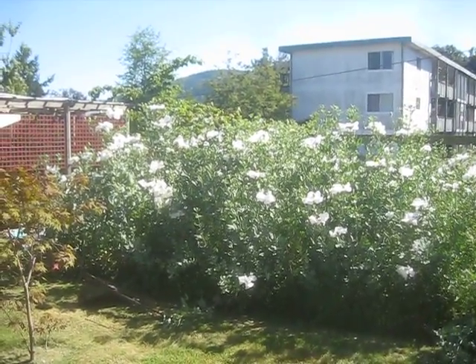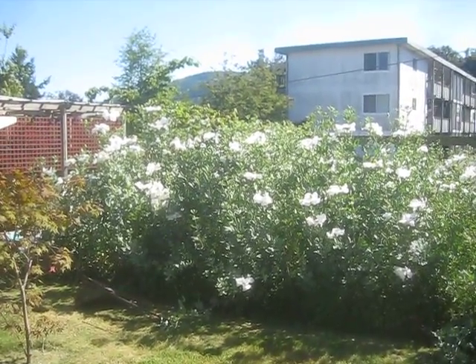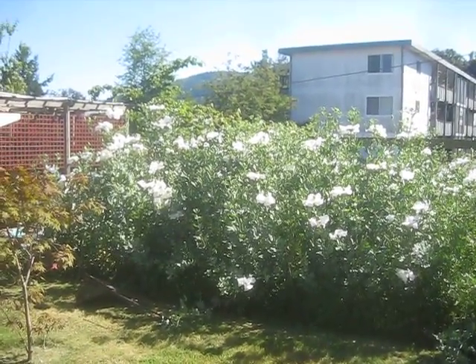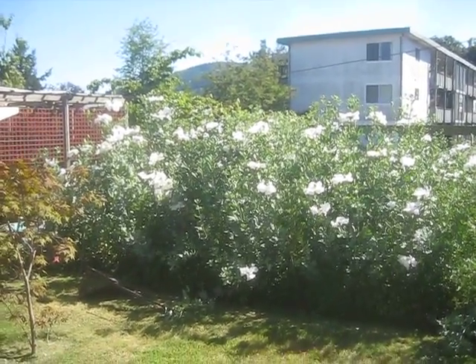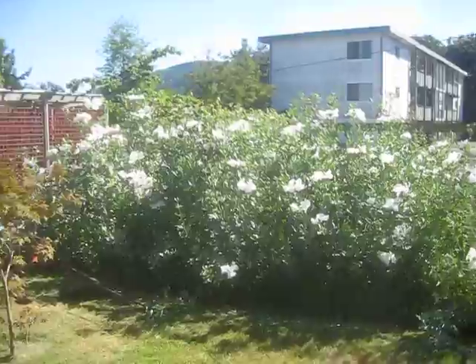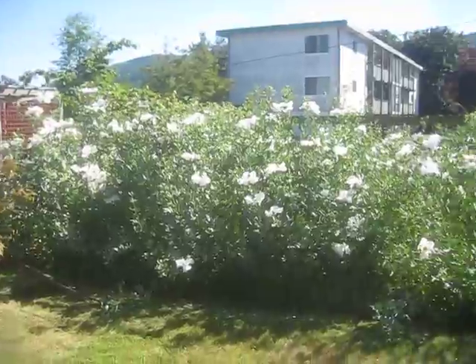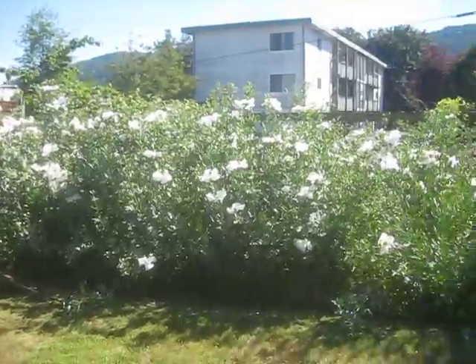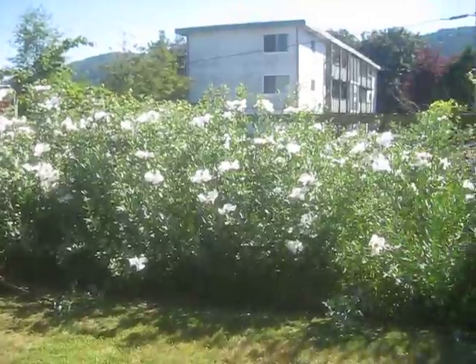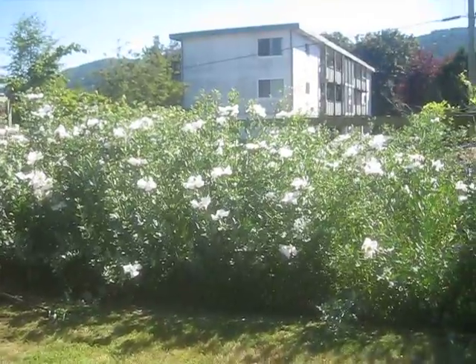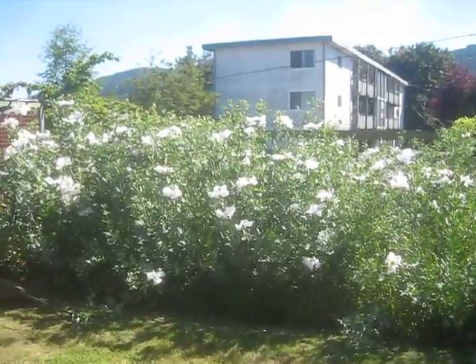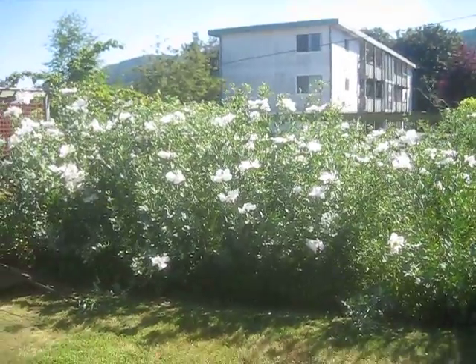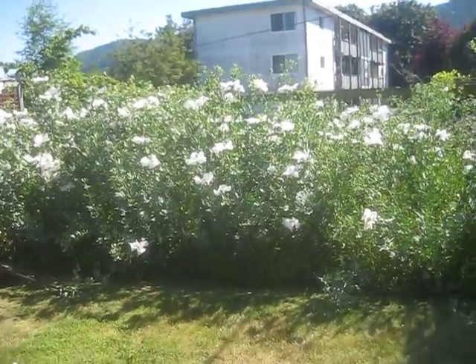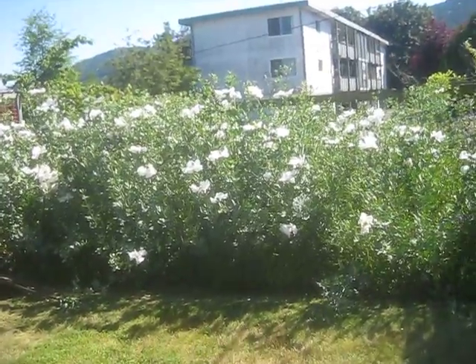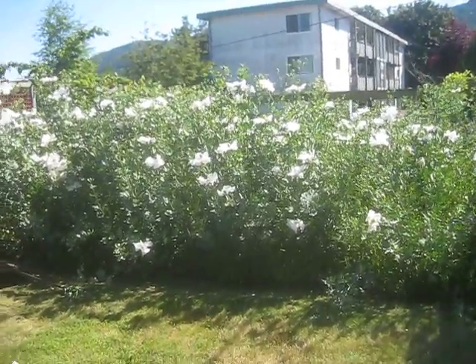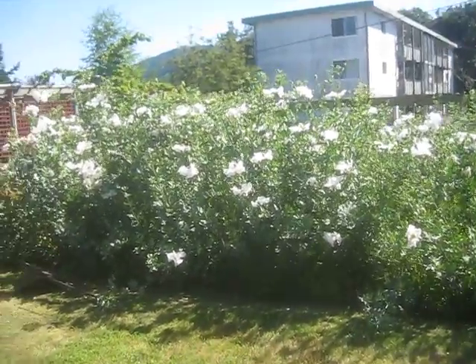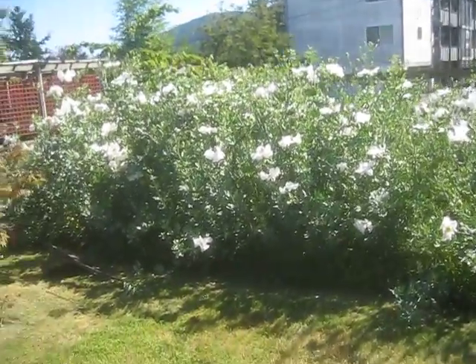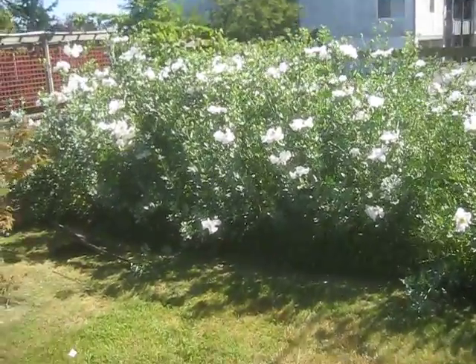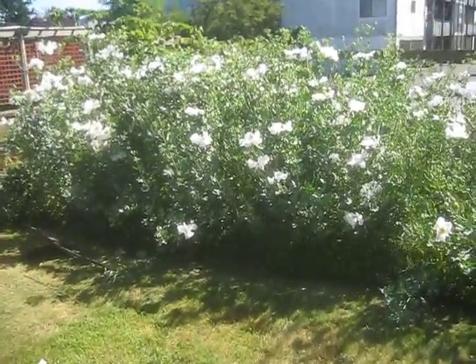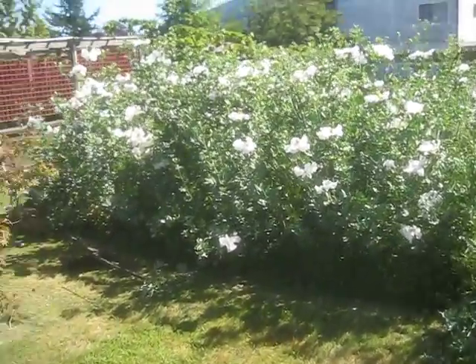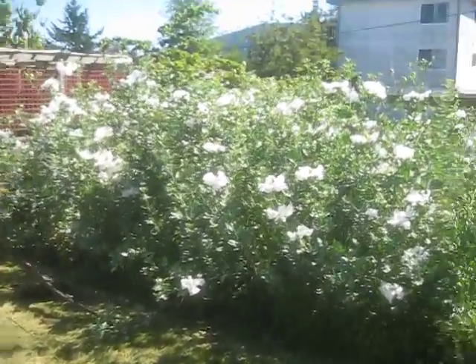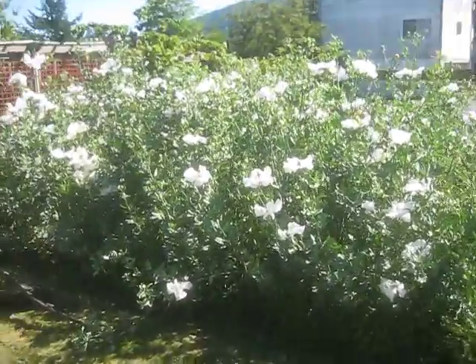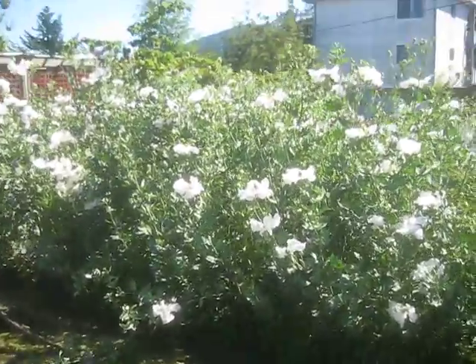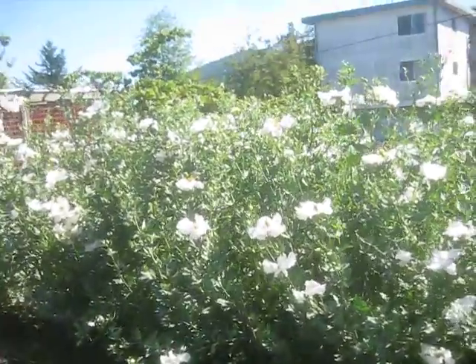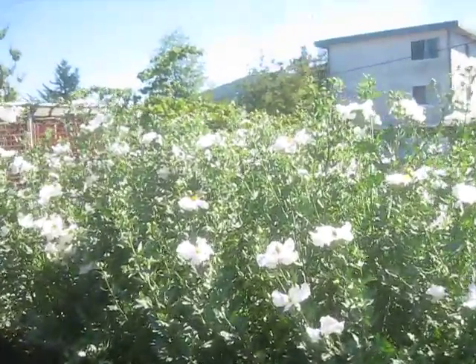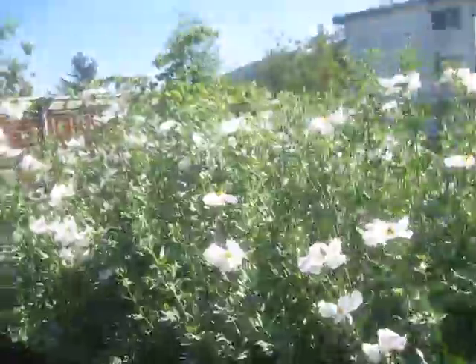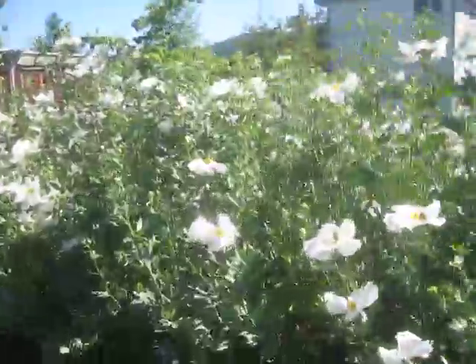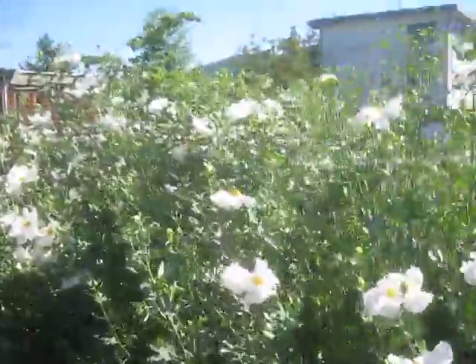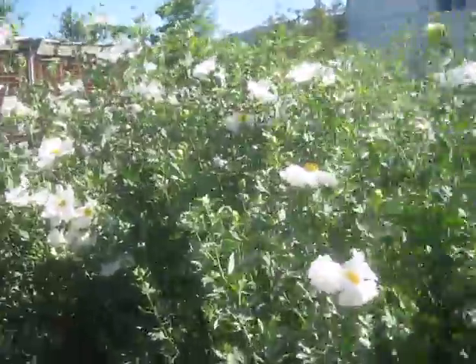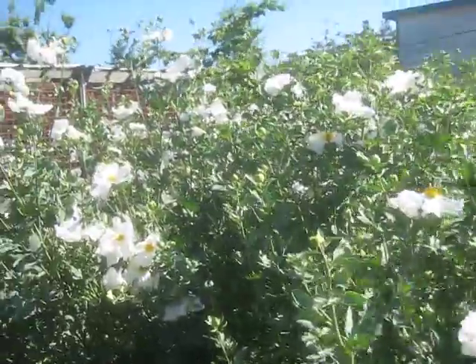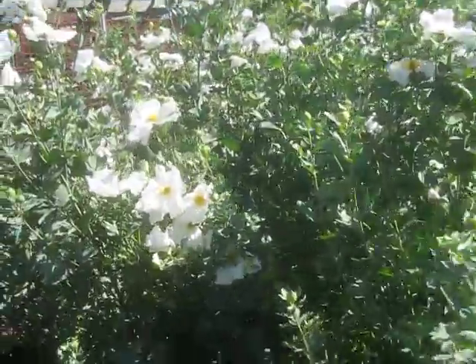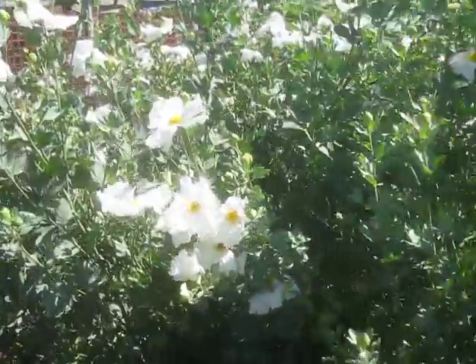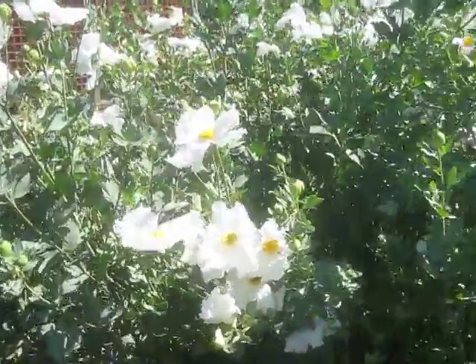These are fabulous. I mean, that is a huge patch of Romnia. It's two plants. Isn't it nice? And you don't even have to do anything with it. You just sit back and enjoy.